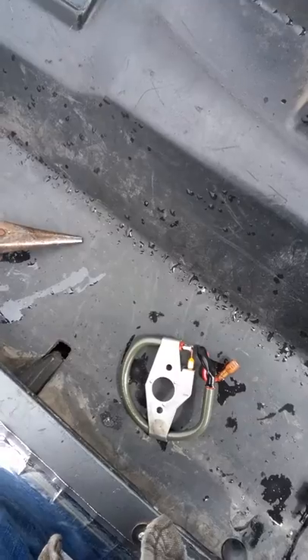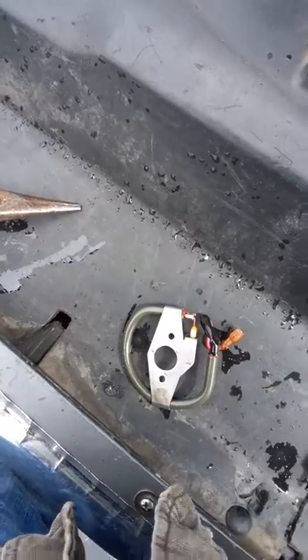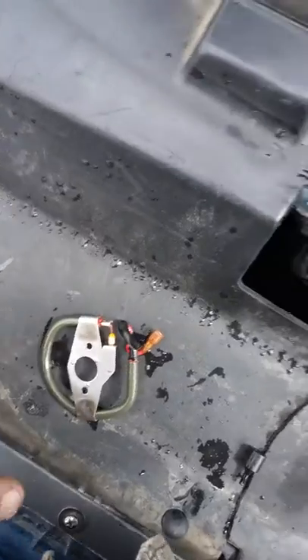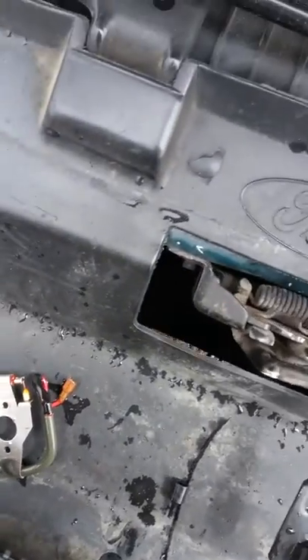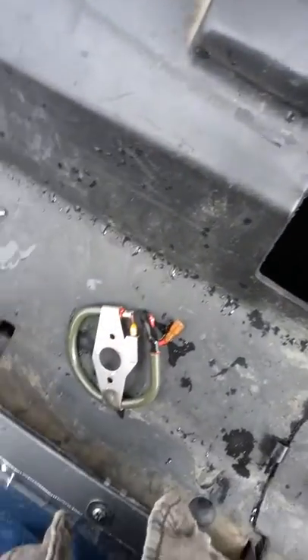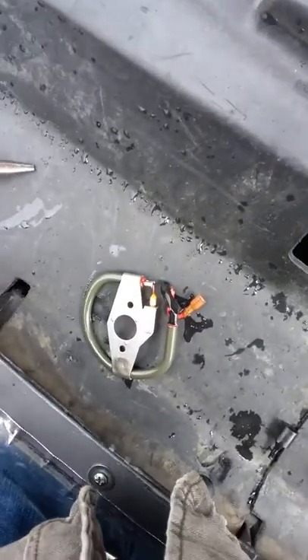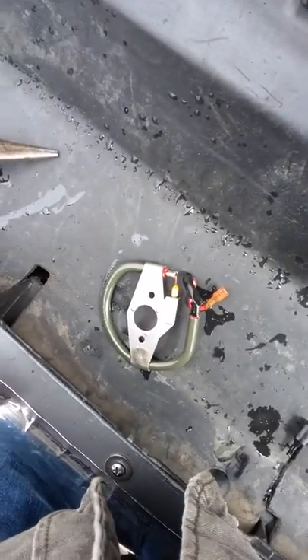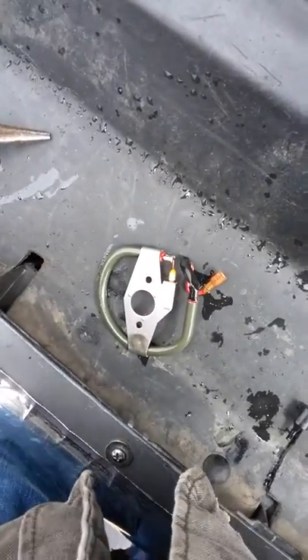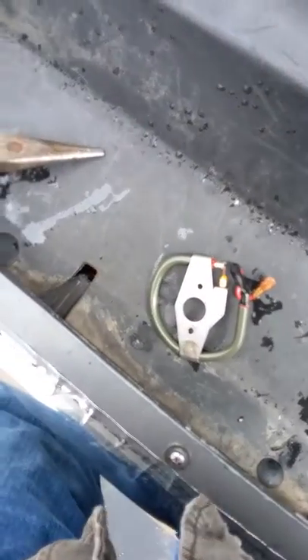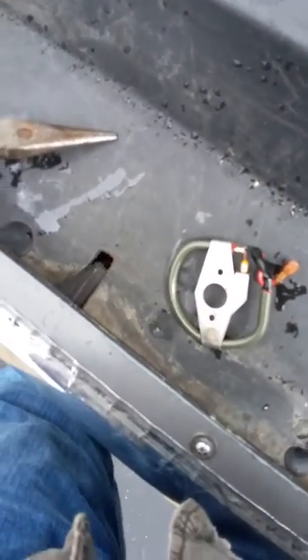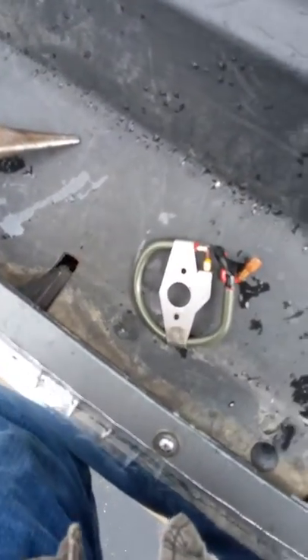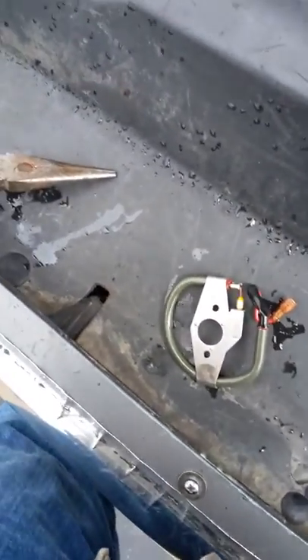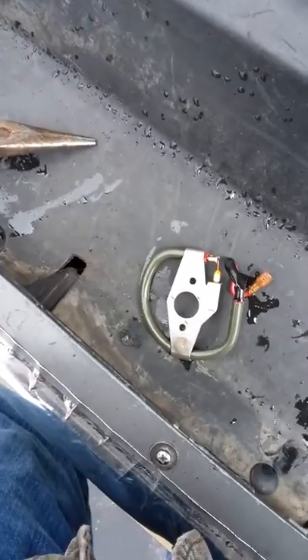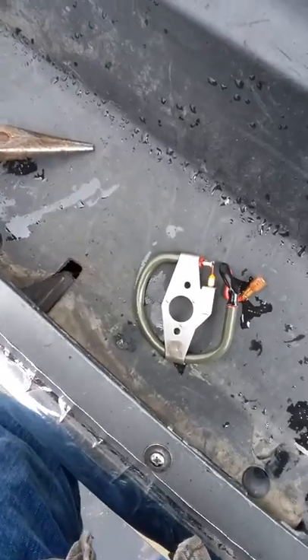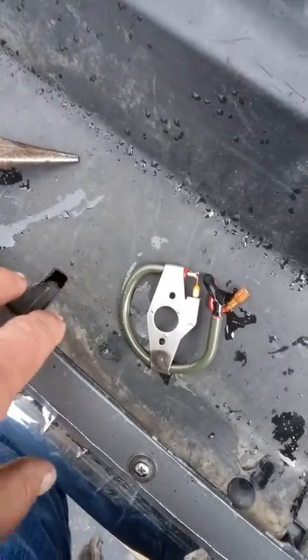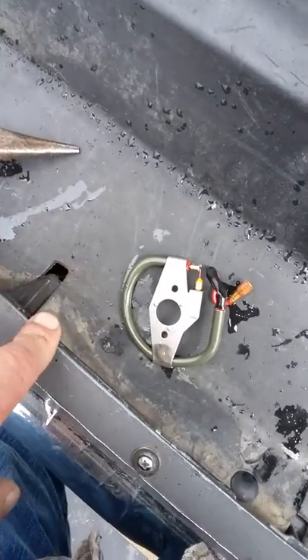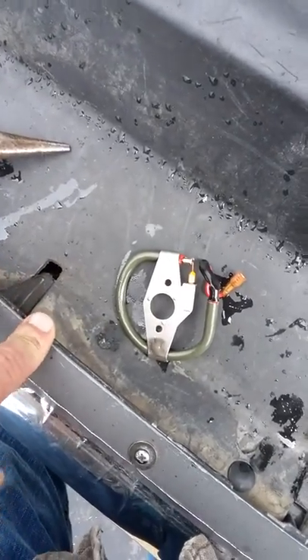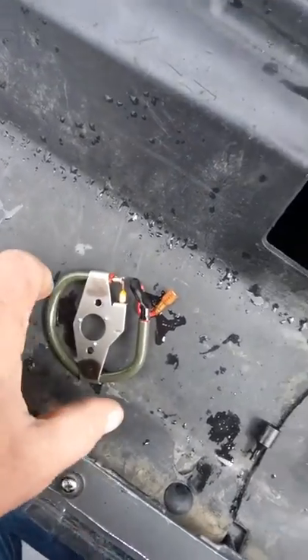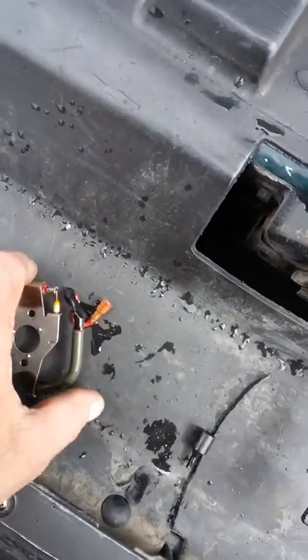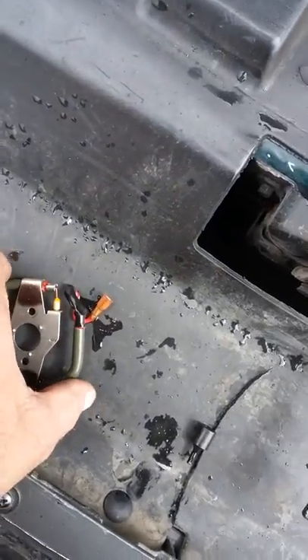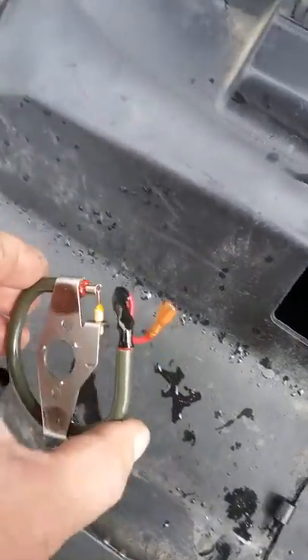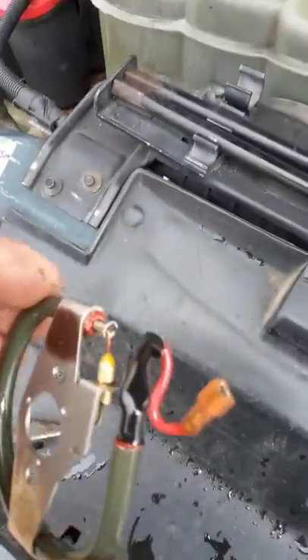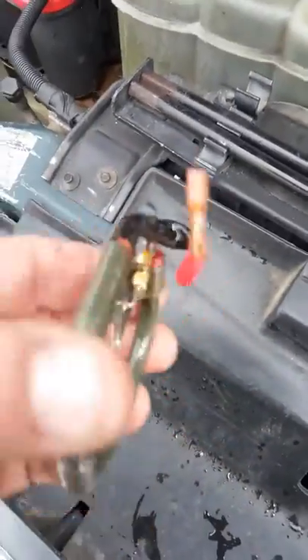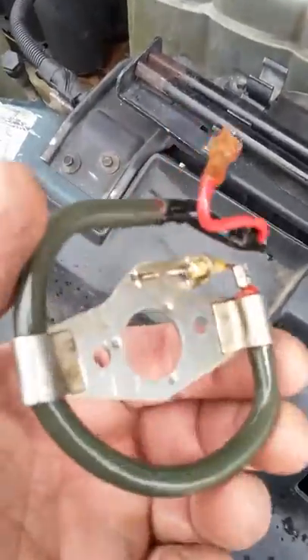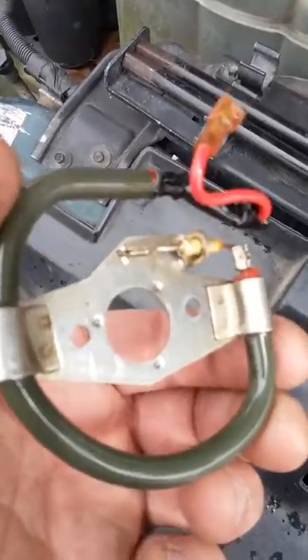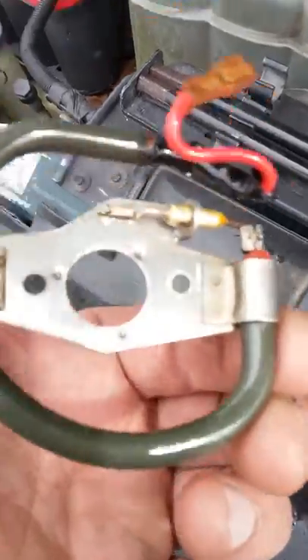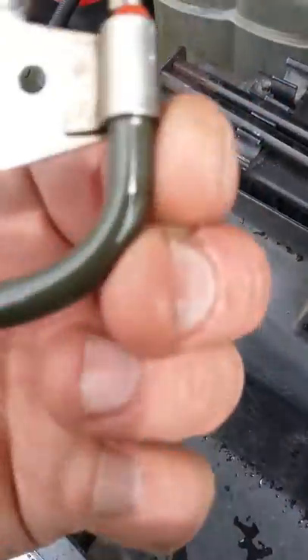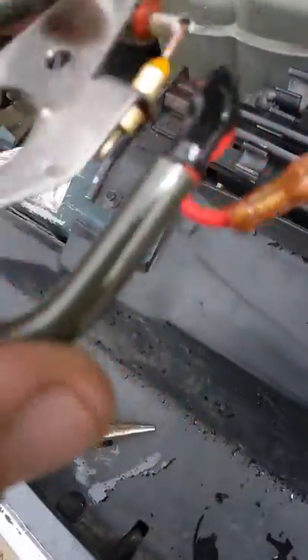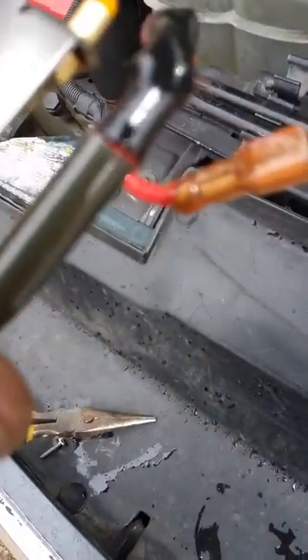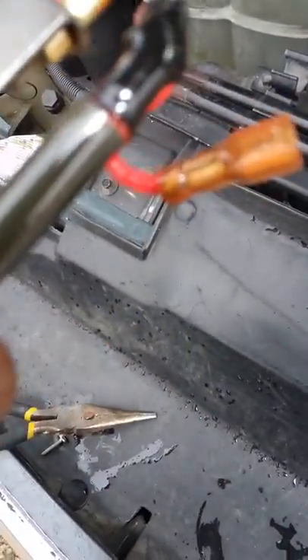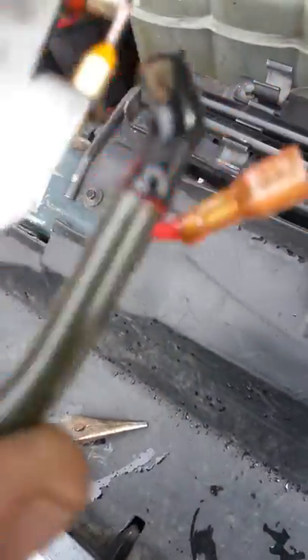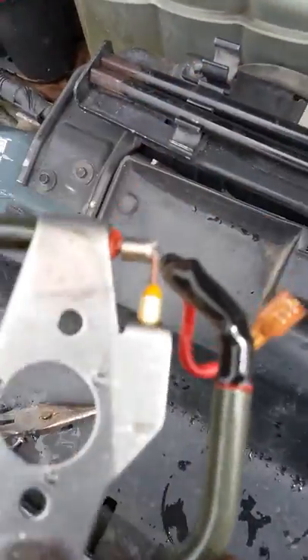What's up, Tube? Doing the fuel bowl heating element on my early '99. It already had an updated model. This is the Dorman — let's see what it says — 904-210.